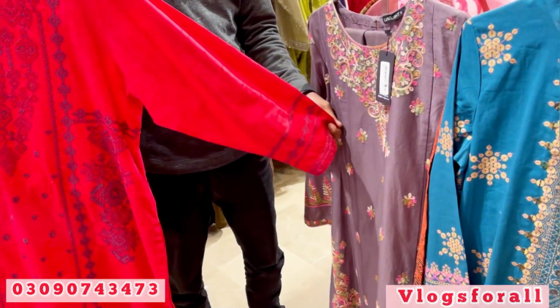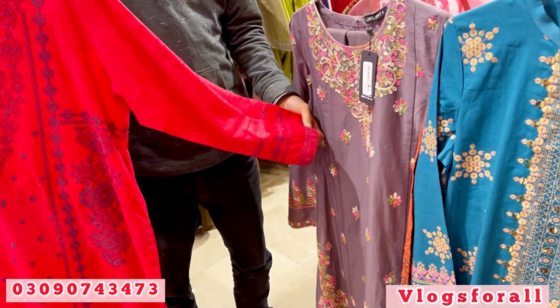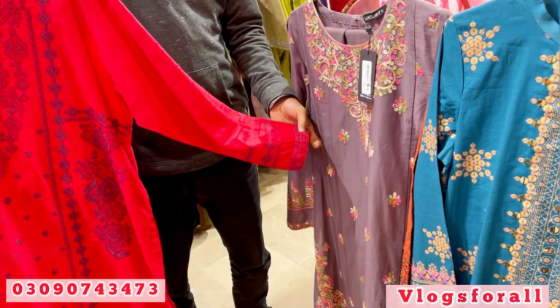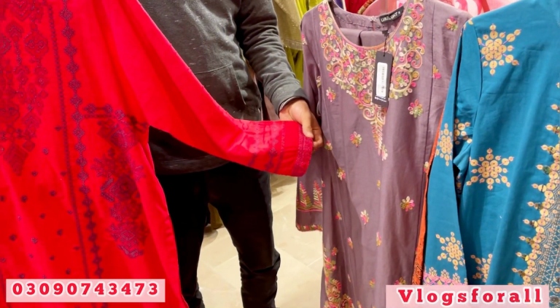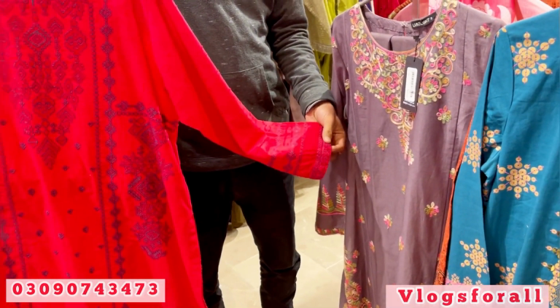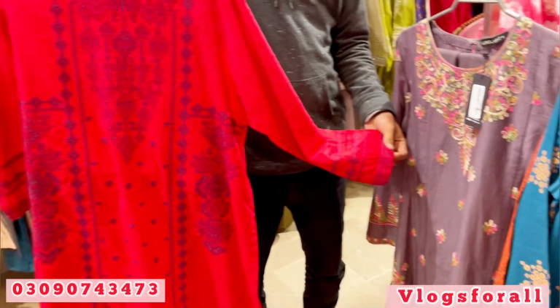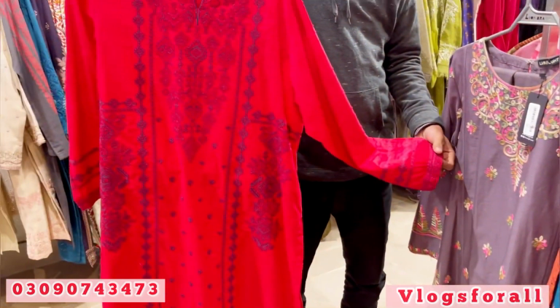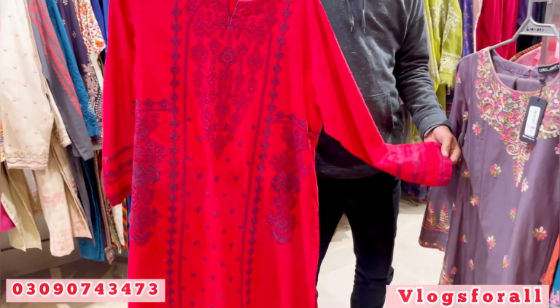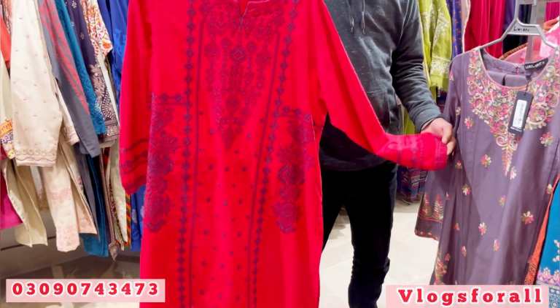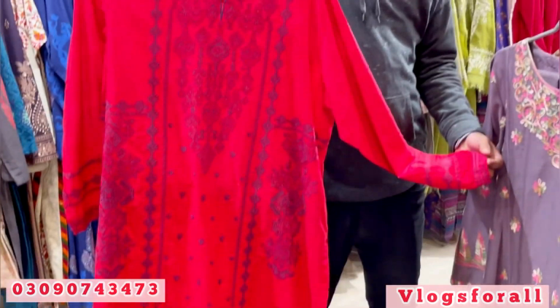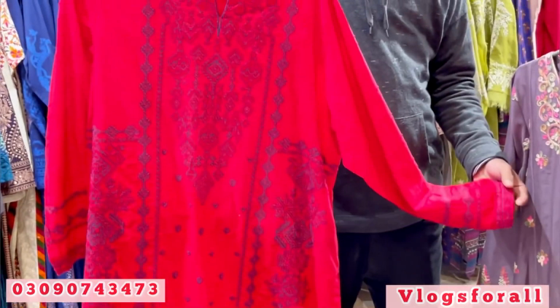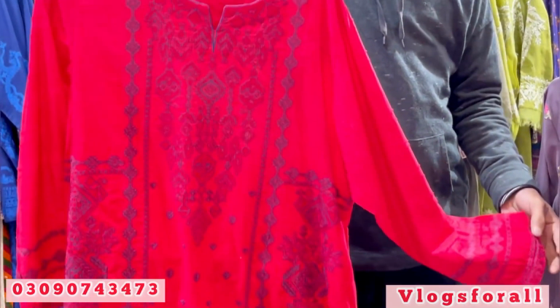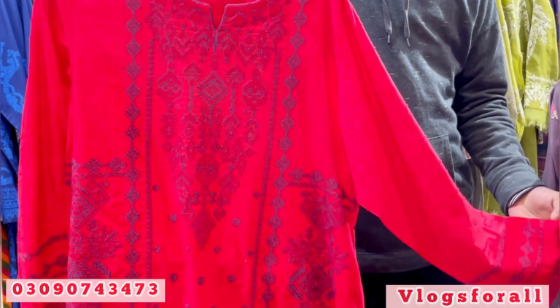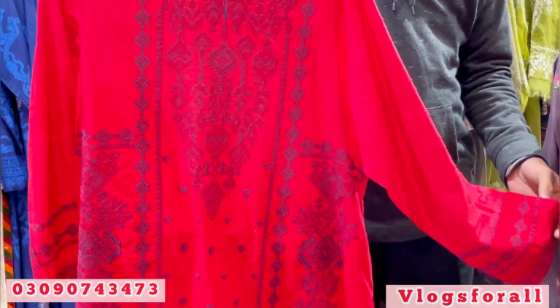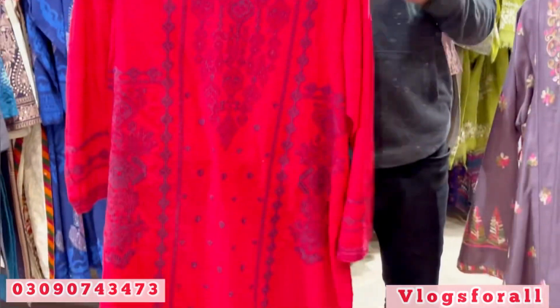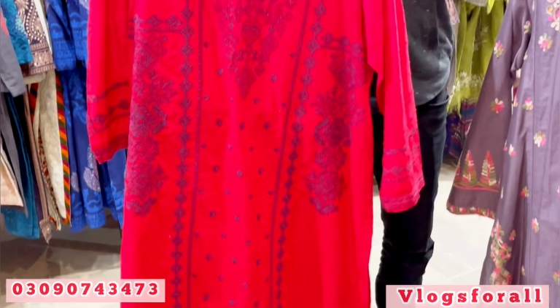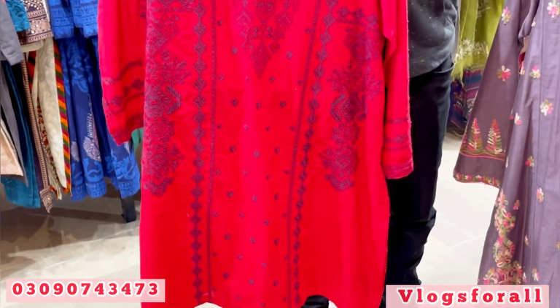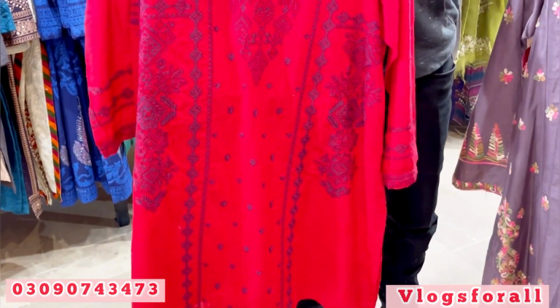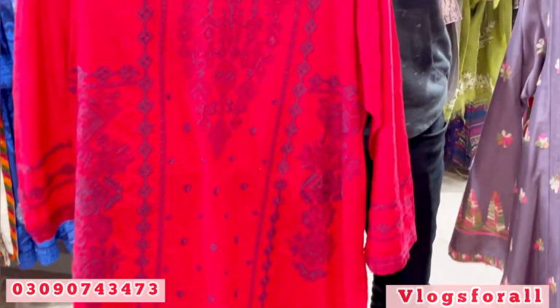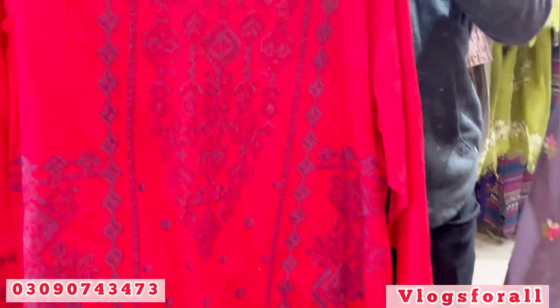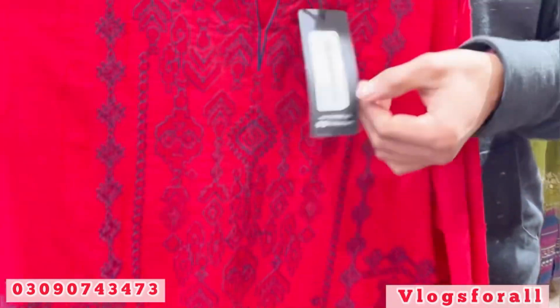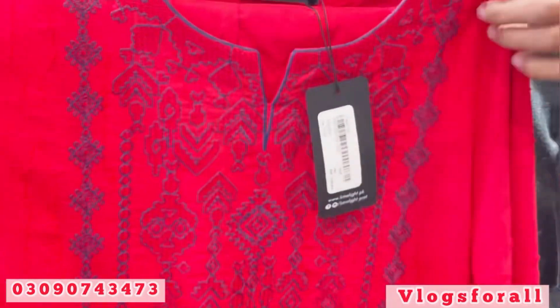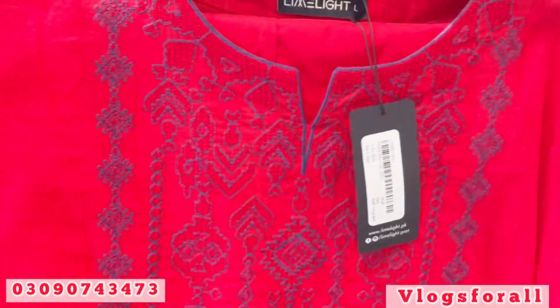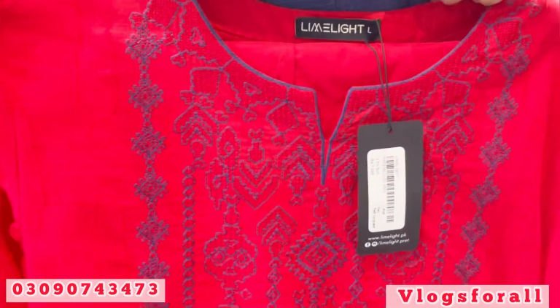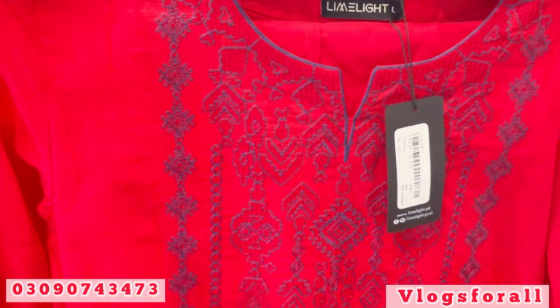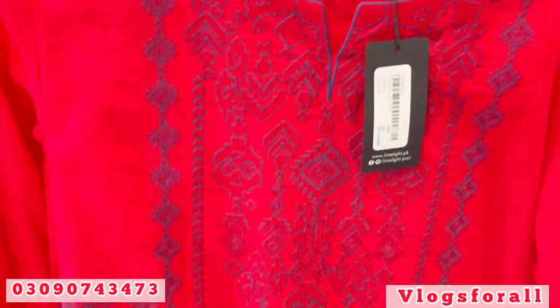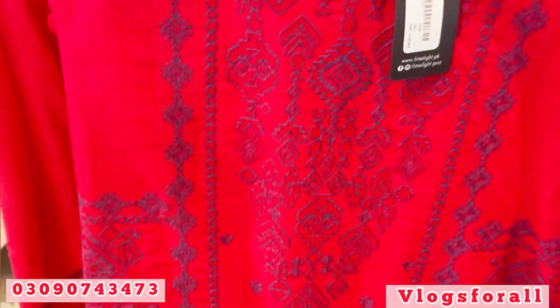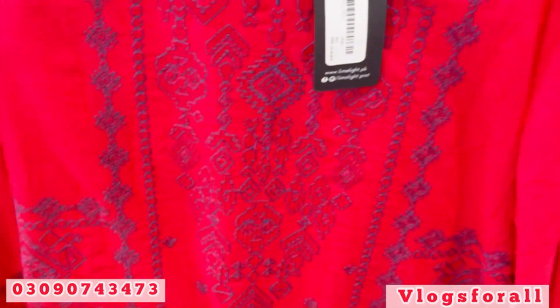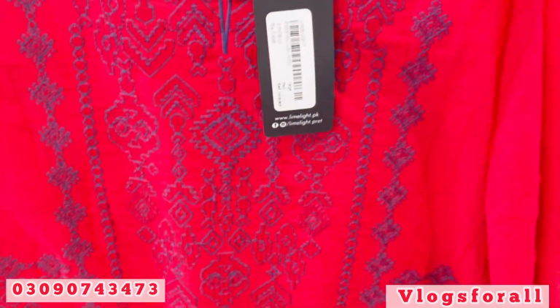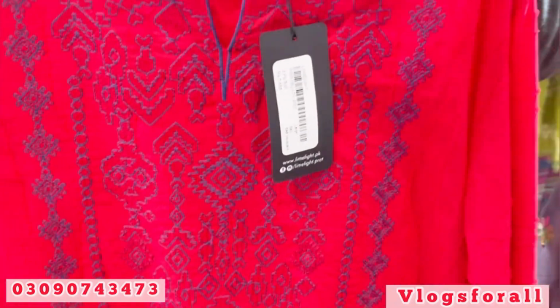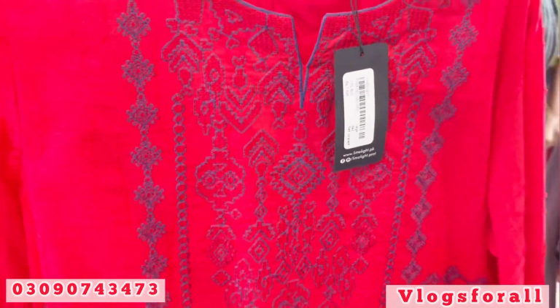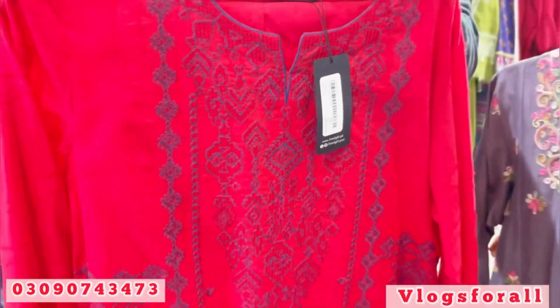The sleeves also have embroidery, and the overall shirt has work on it as well. This is the complete look. This is a neckline look. It is also medium length. The price is 7,500.